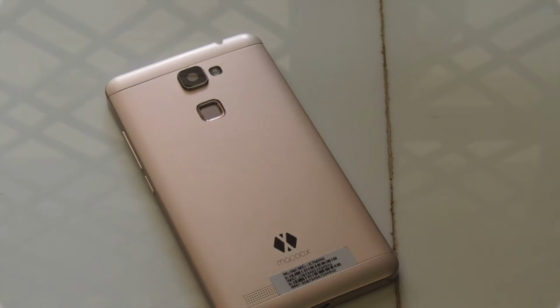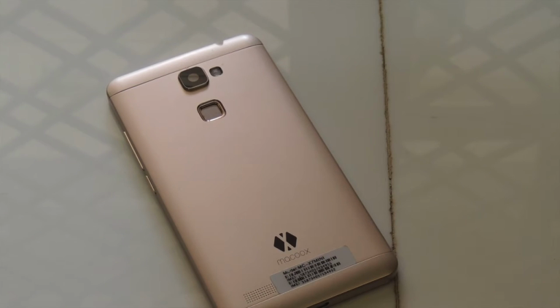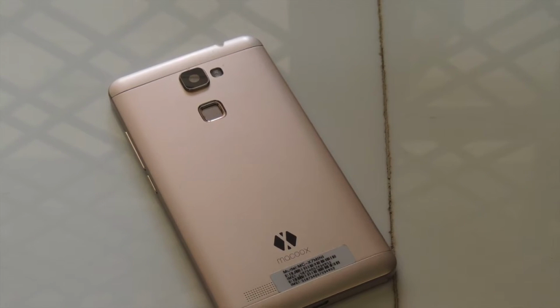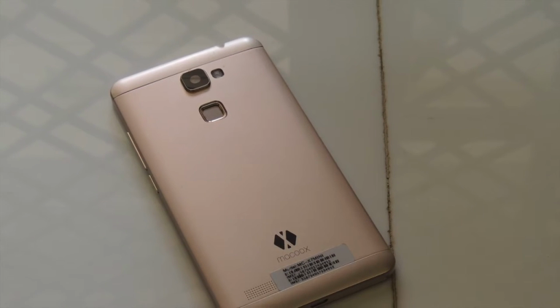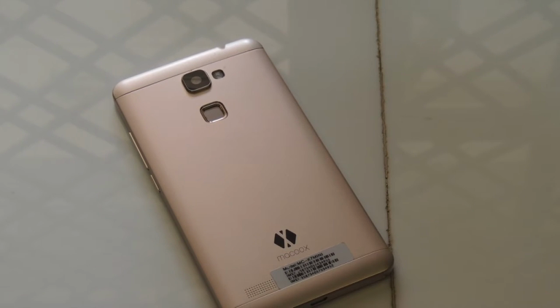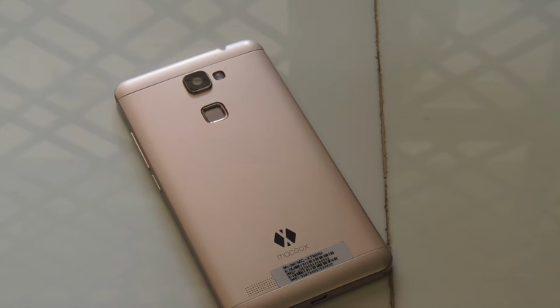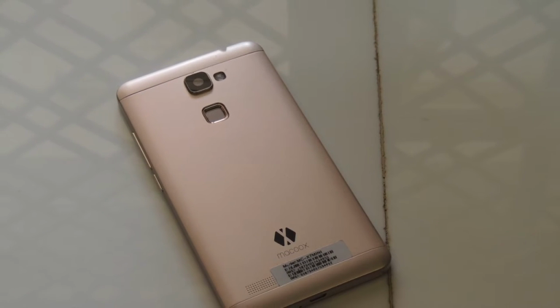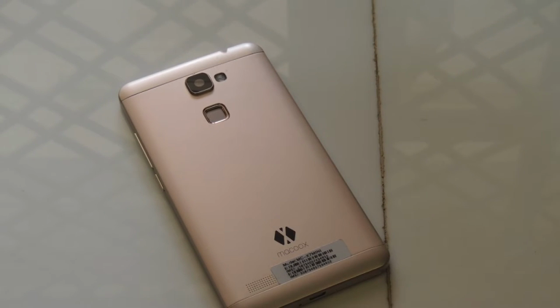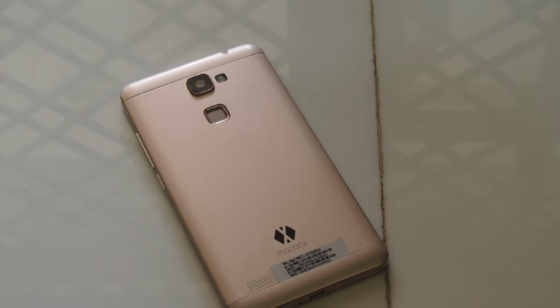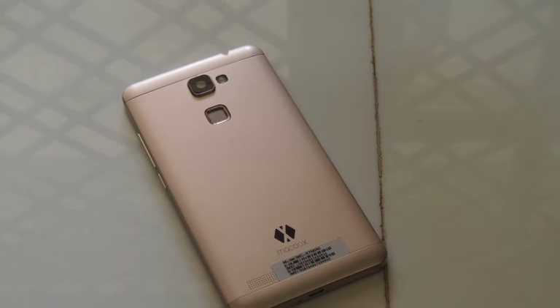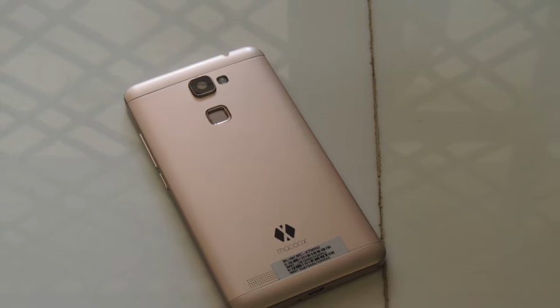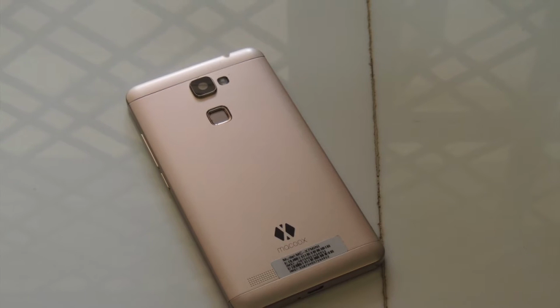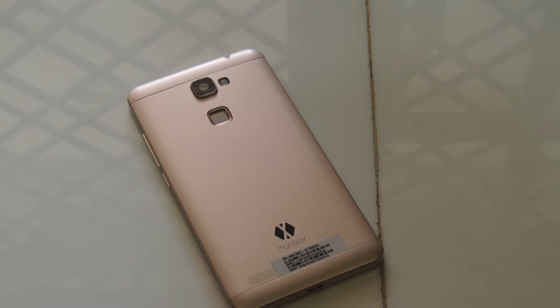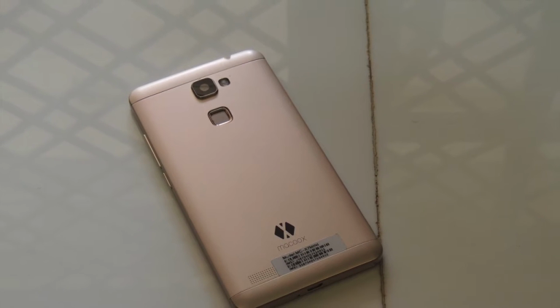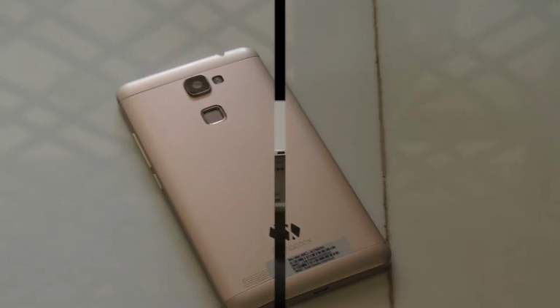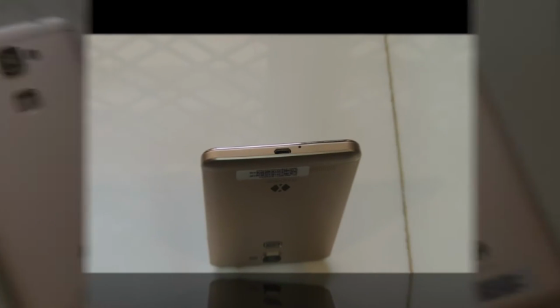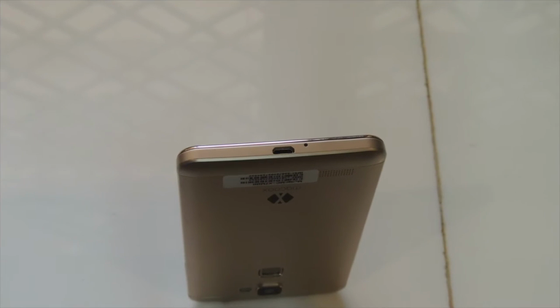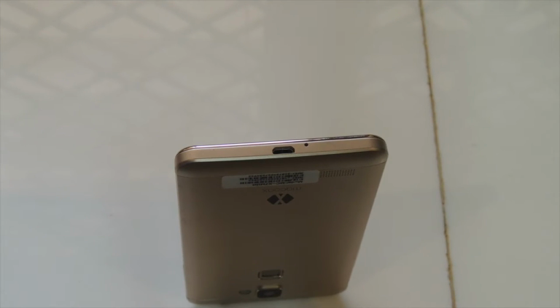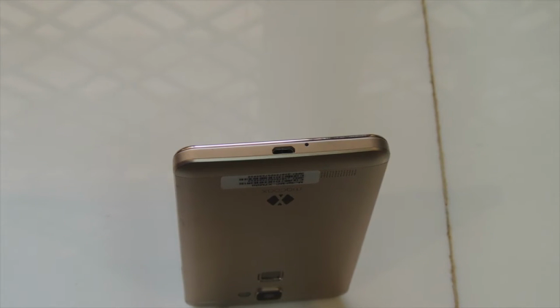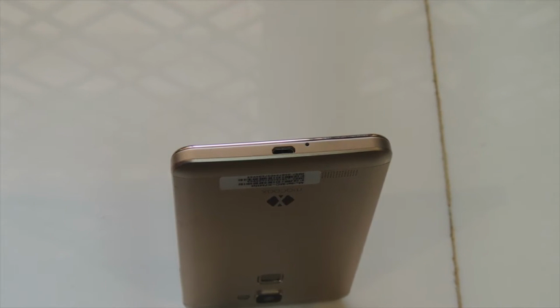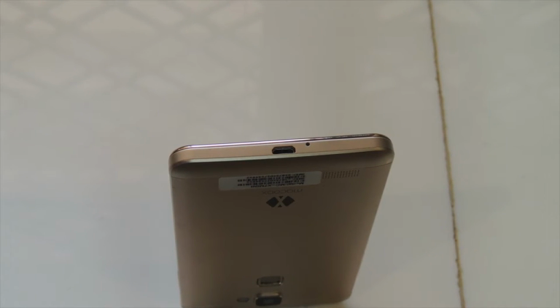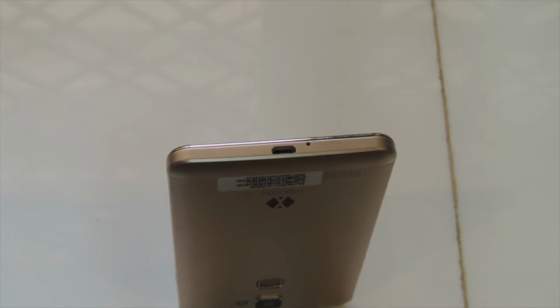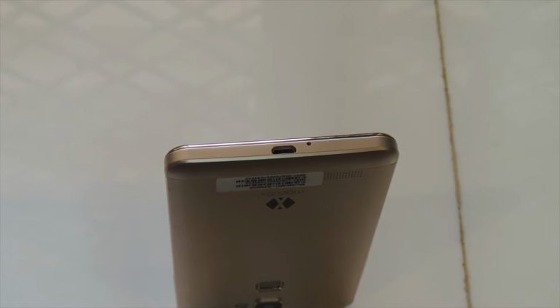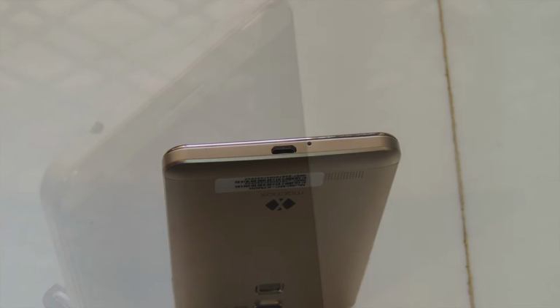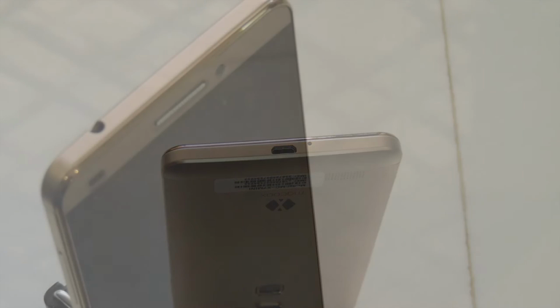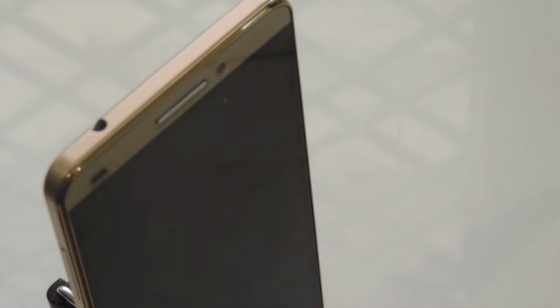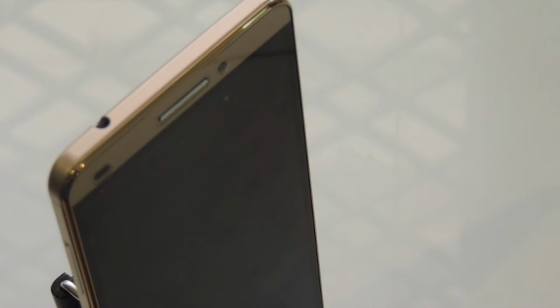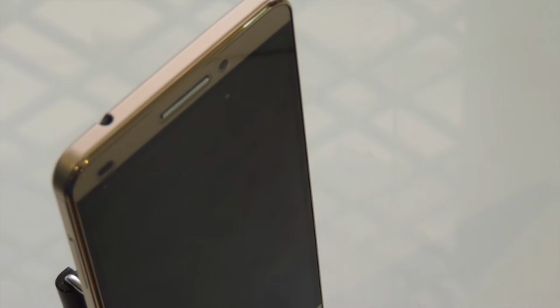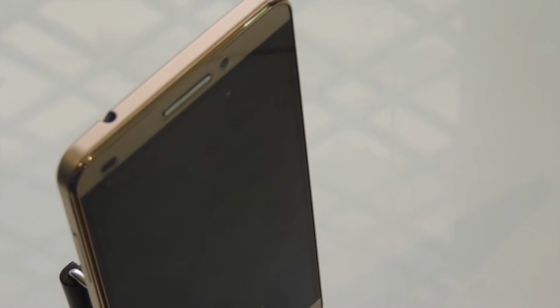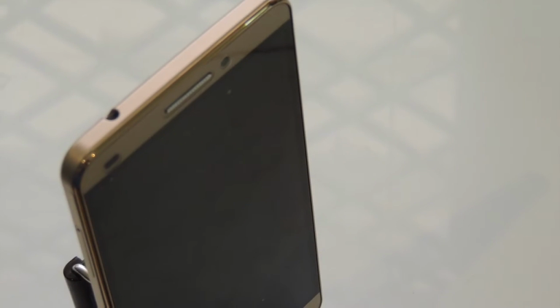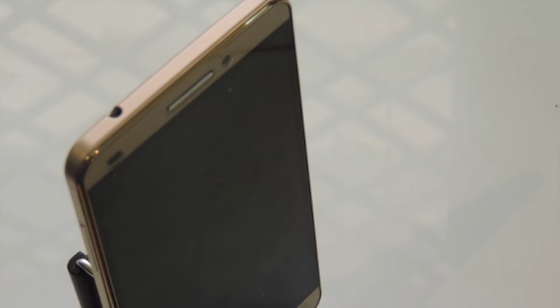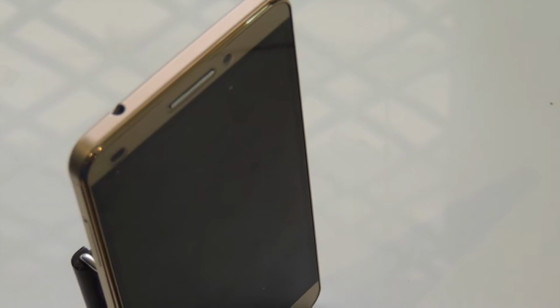At the back, we have the 13 megapixel camera, Unitone flash, fingerprint sensor, and a speaker. Below, we have the syncing port or charging port and a microphone. At the top, we have the 3.5mm headphone jack.